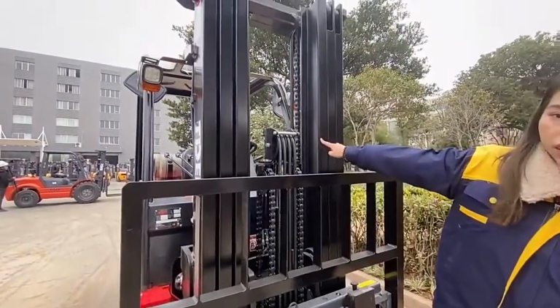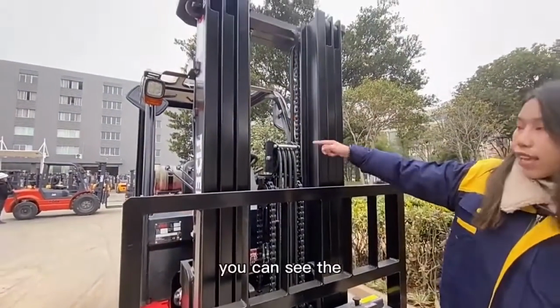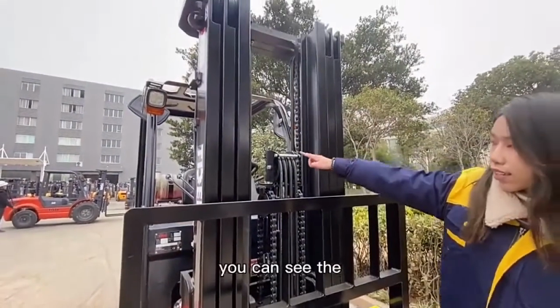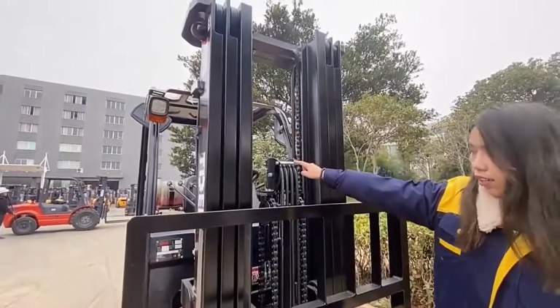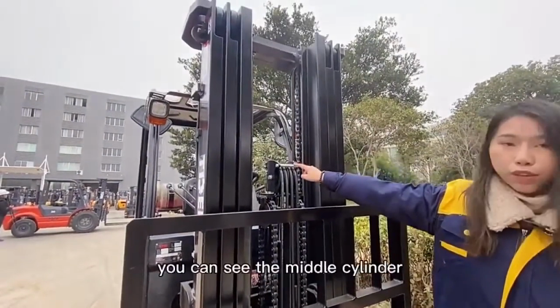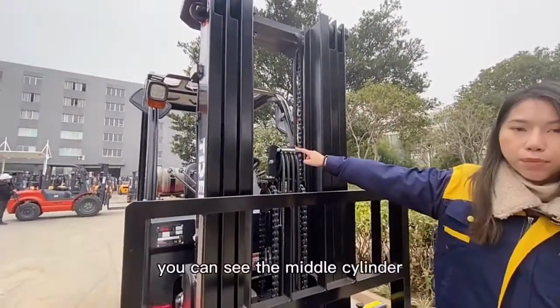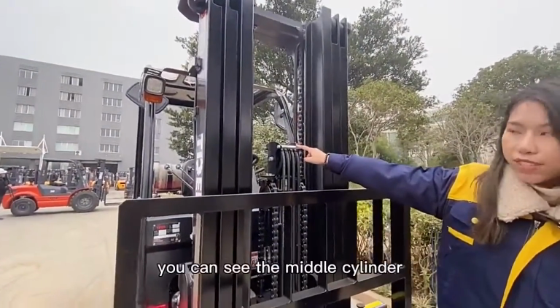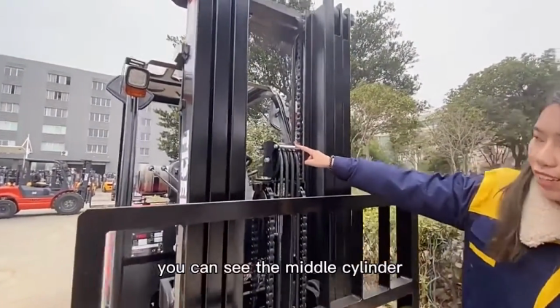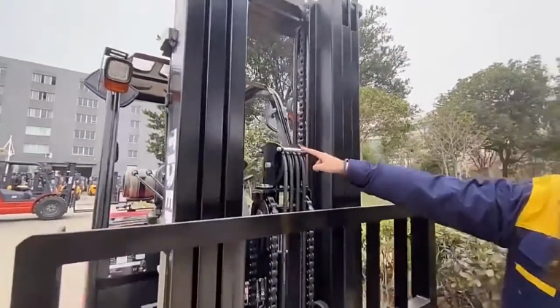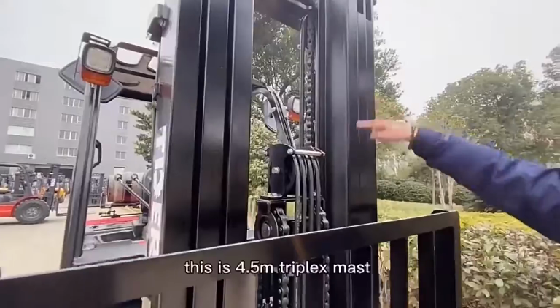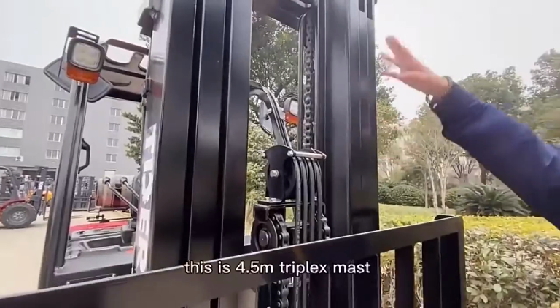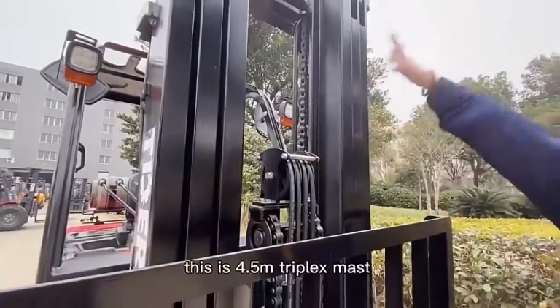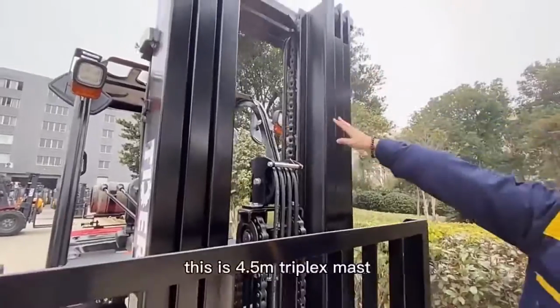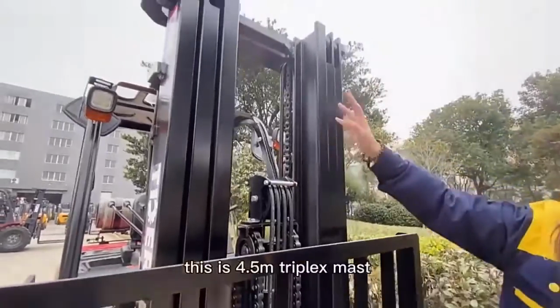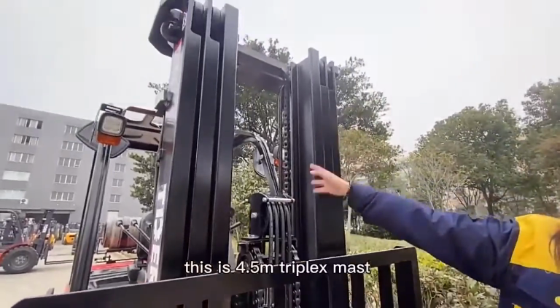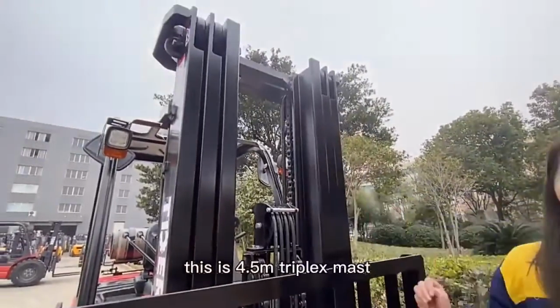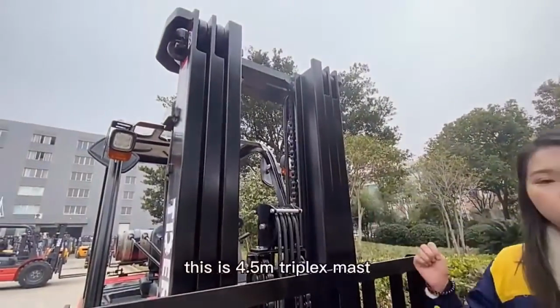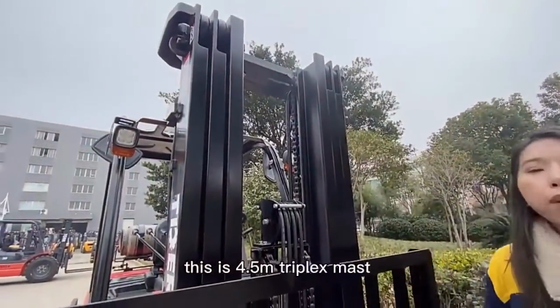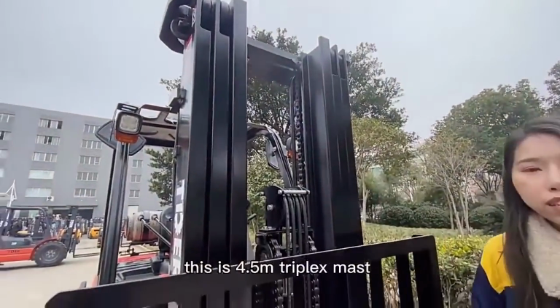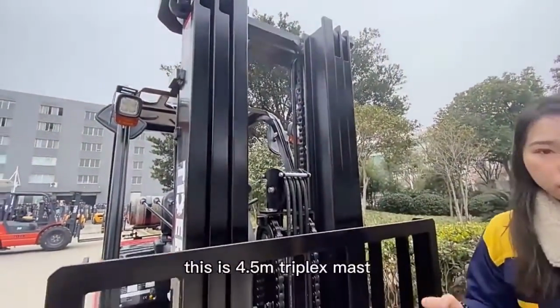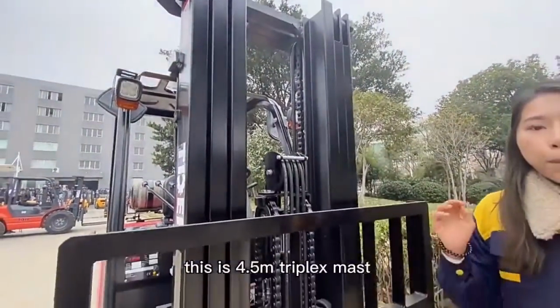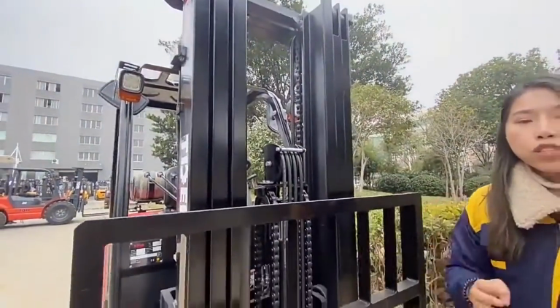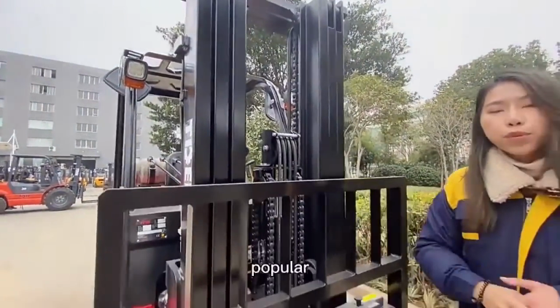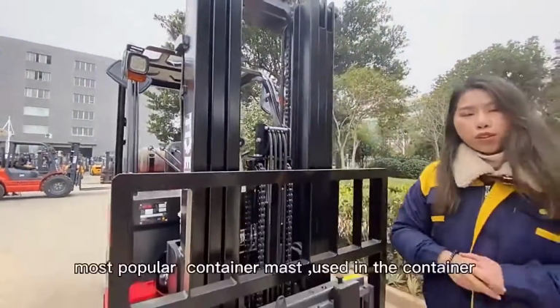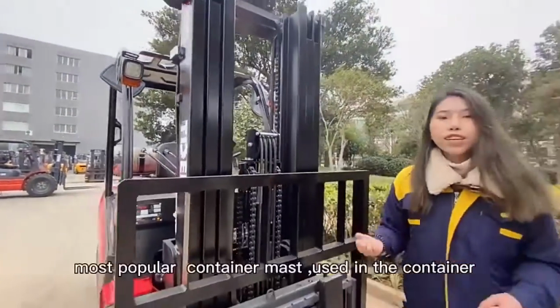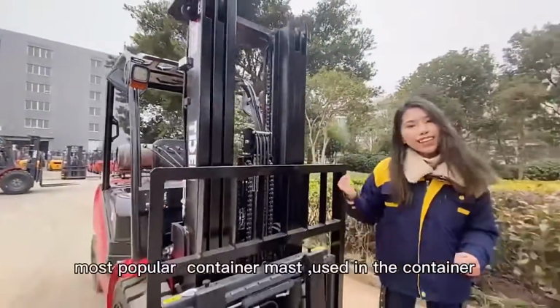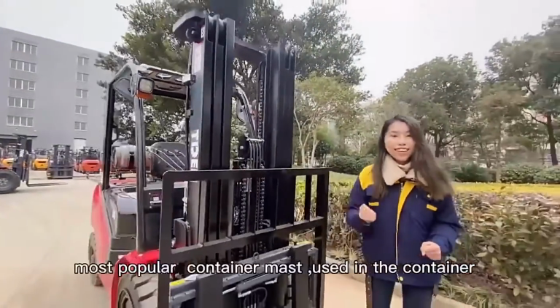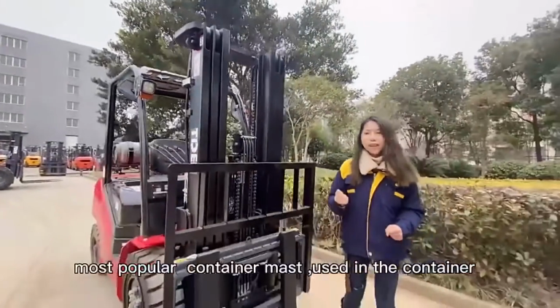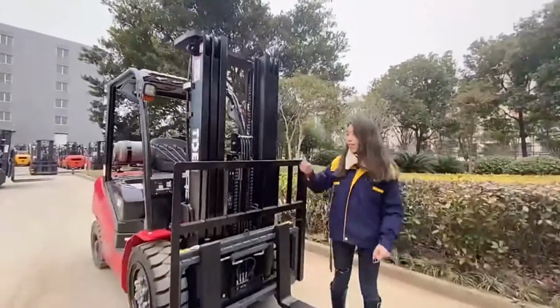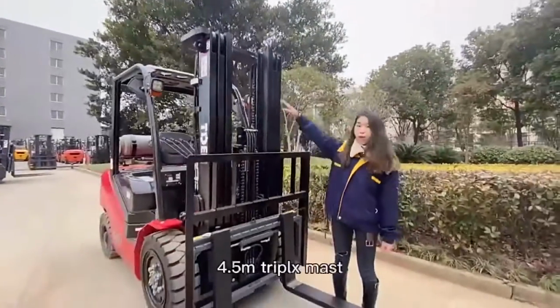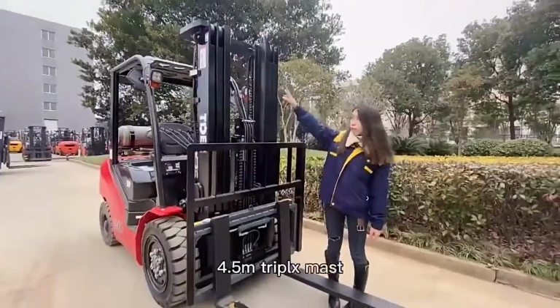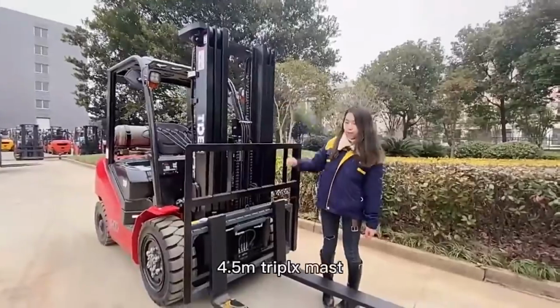You can see the middle cylinder. This is a 4.5-meter triple mast, most popular used as a container mast.